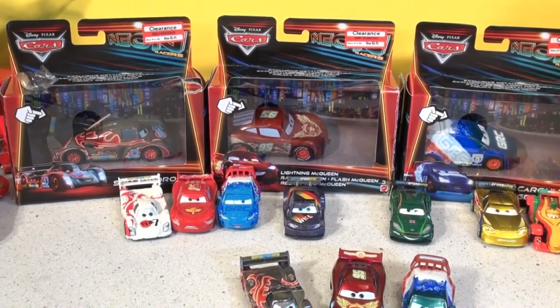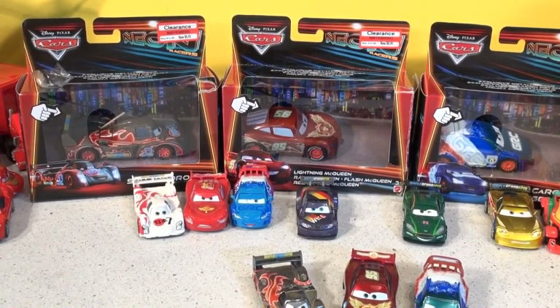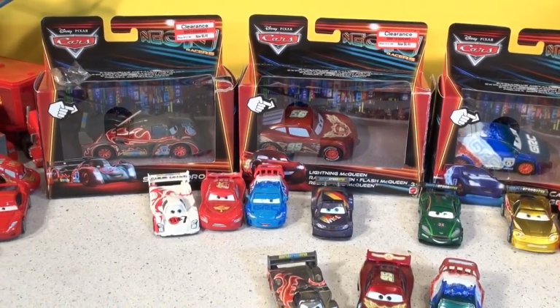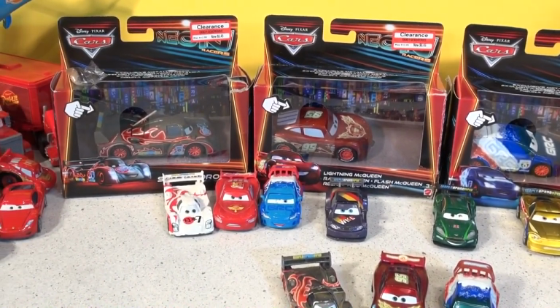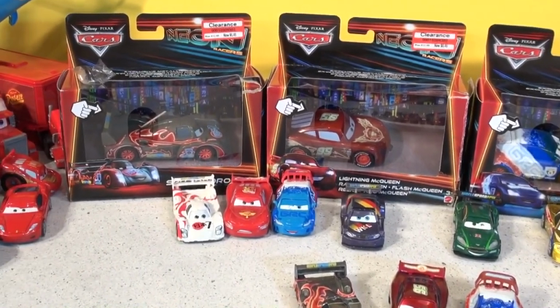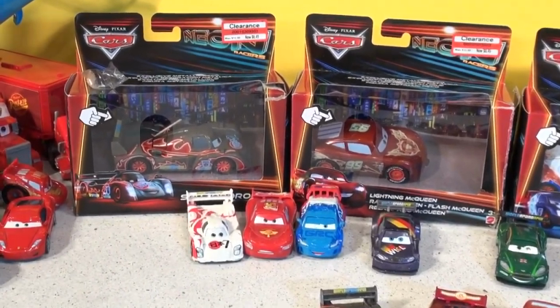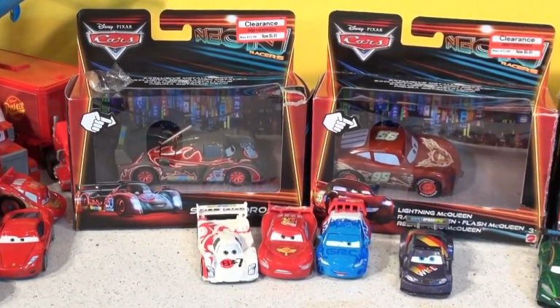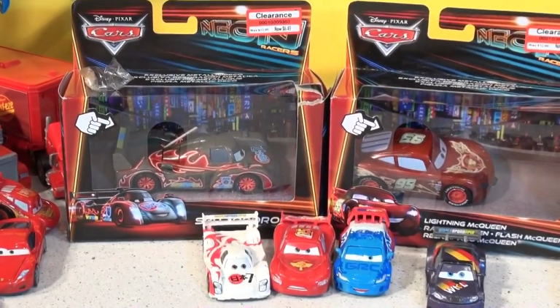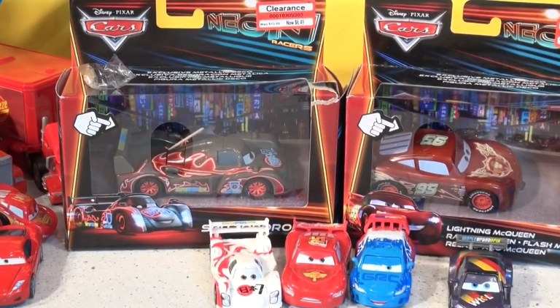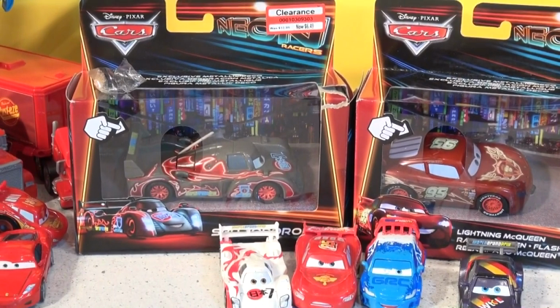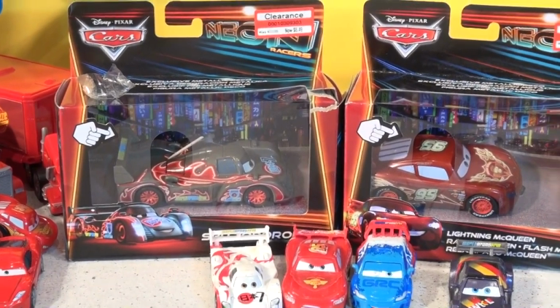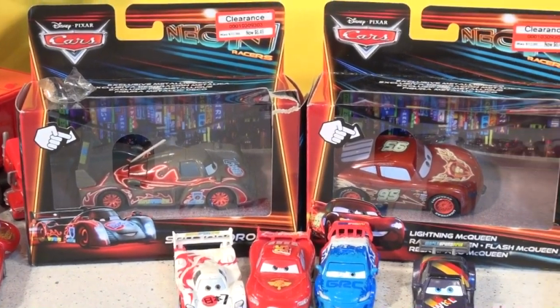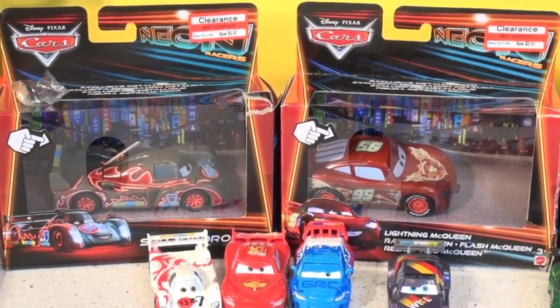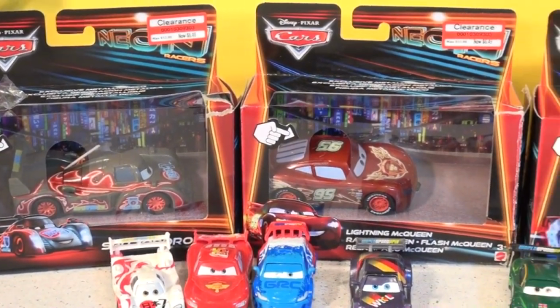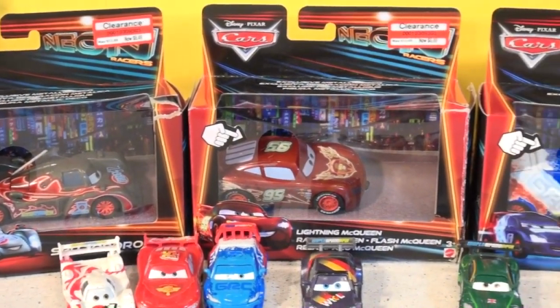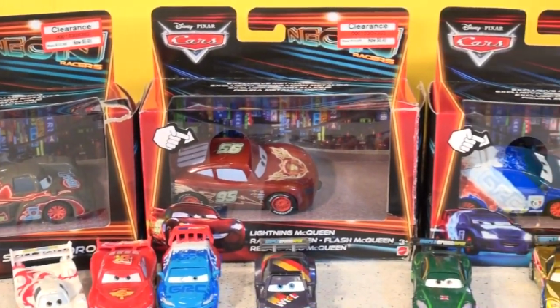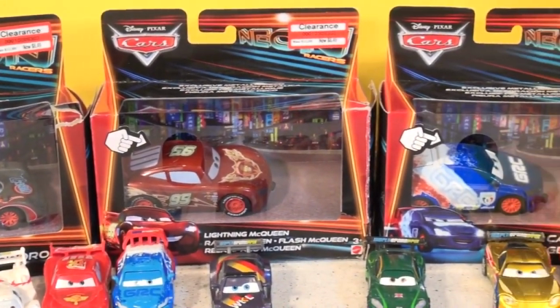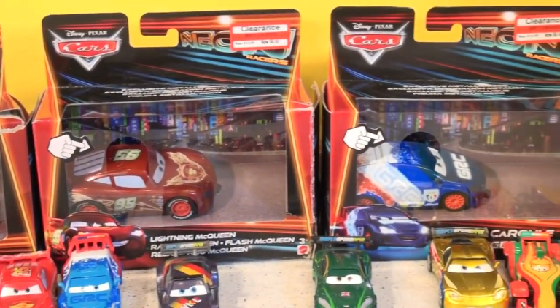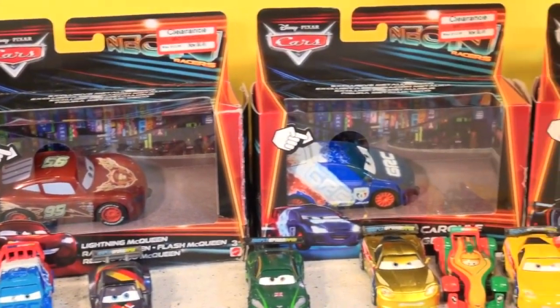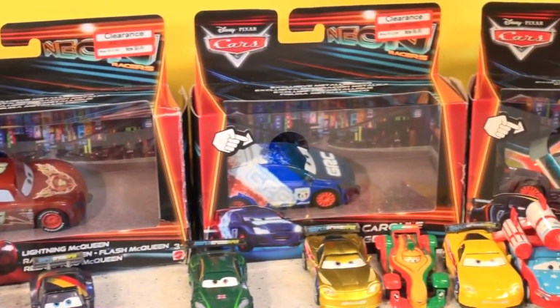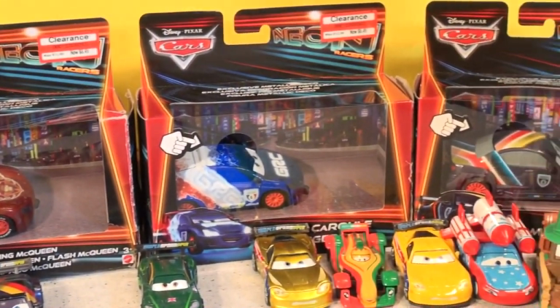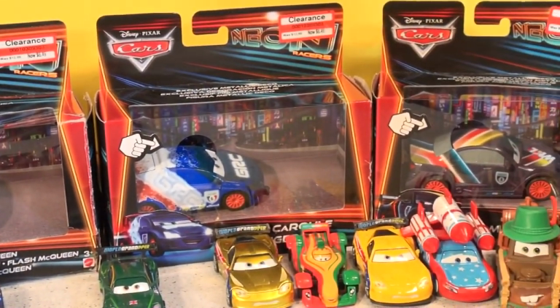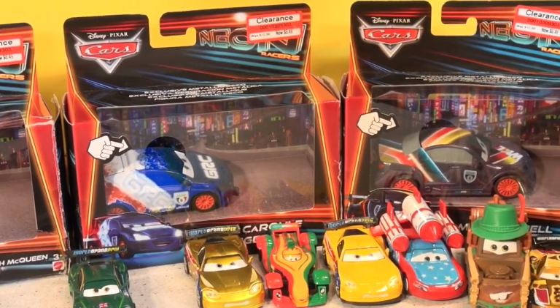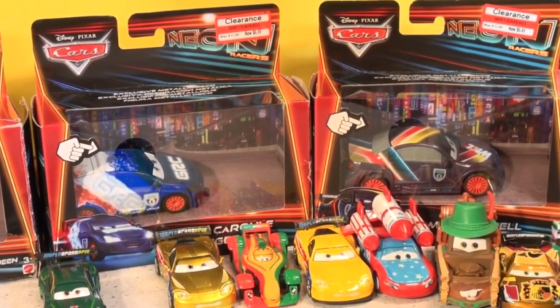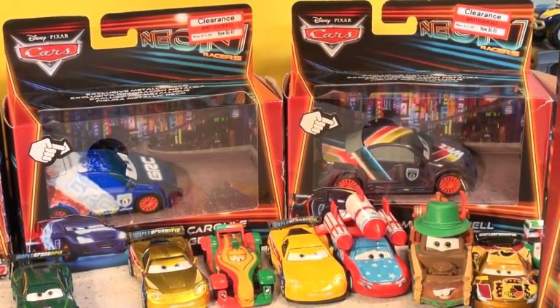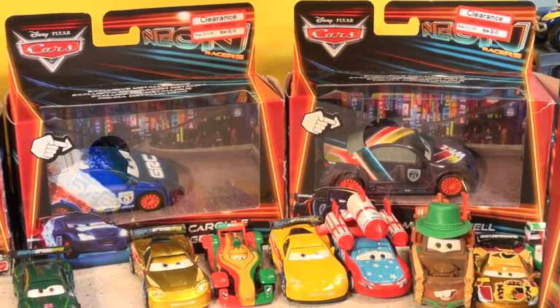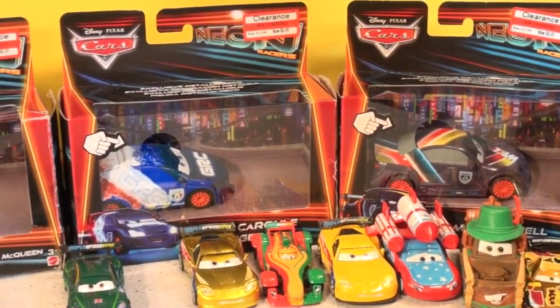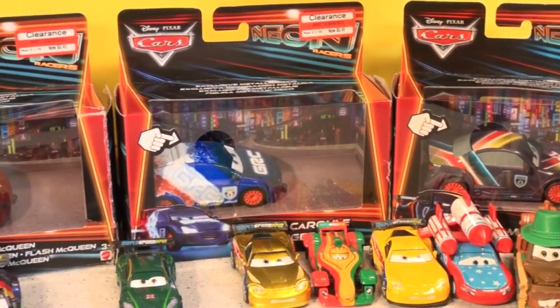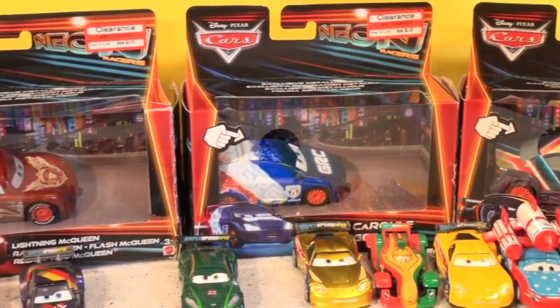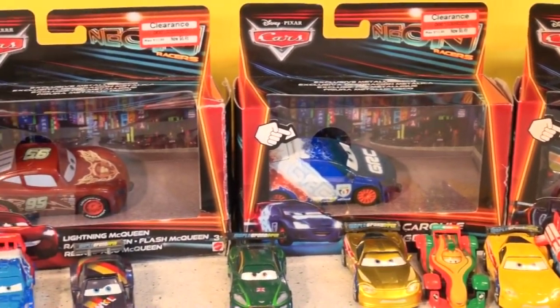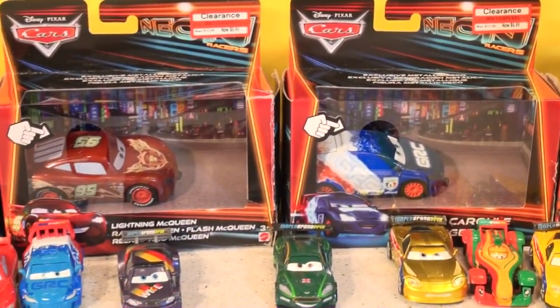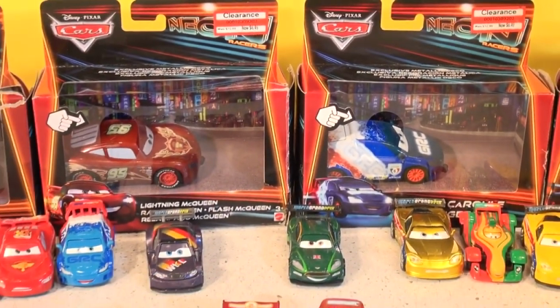I want to show you first — we have four neon cars we purchased and opened up in the last four videos. You can see them by clicking on our channel. There's Max Schnell, Raoul Karoul, and of course Lightning McQueen, and Shu Todoroki.